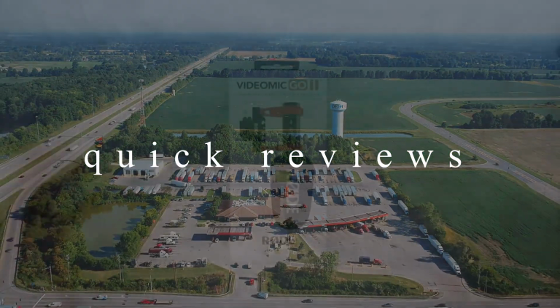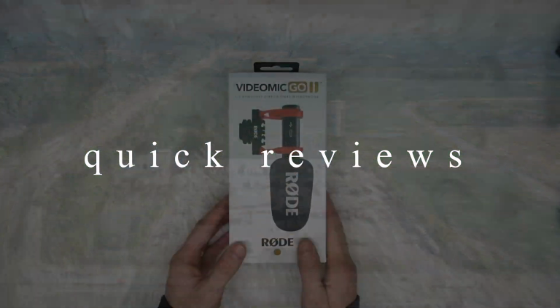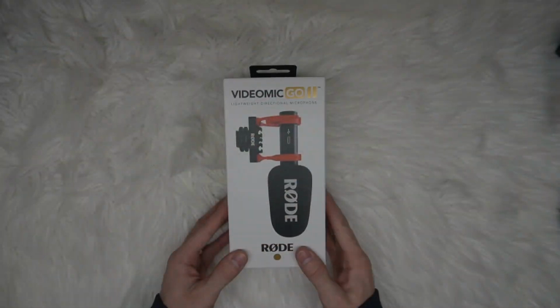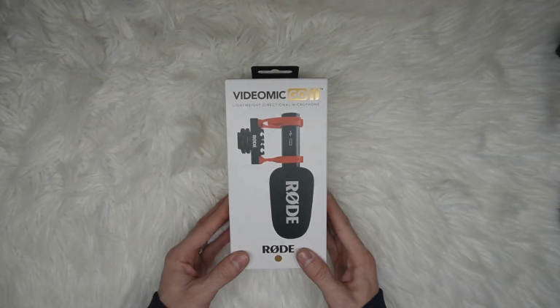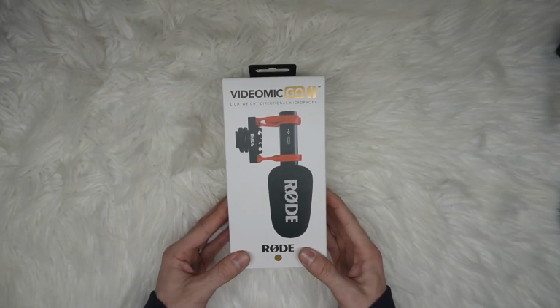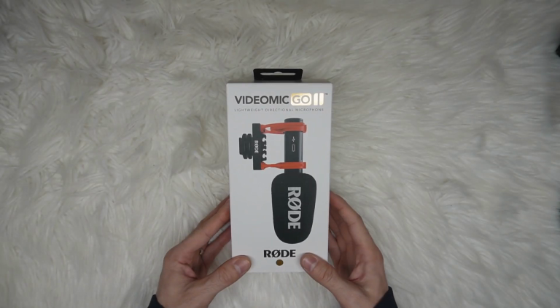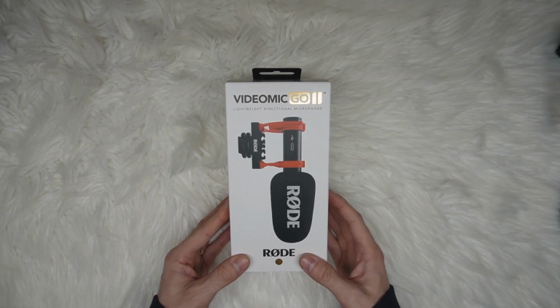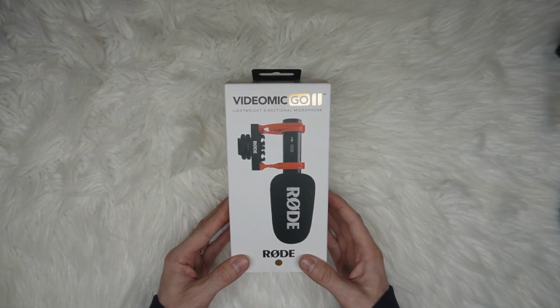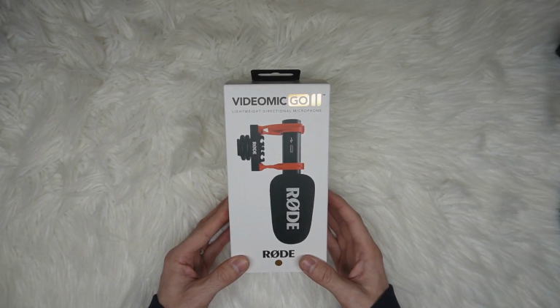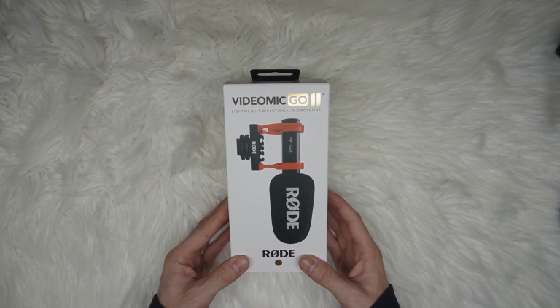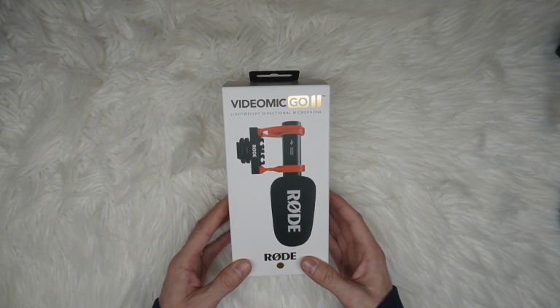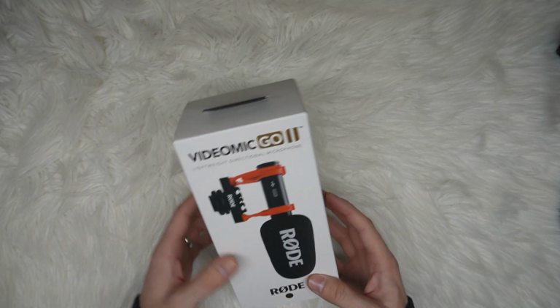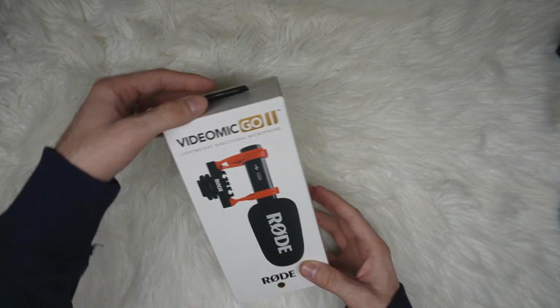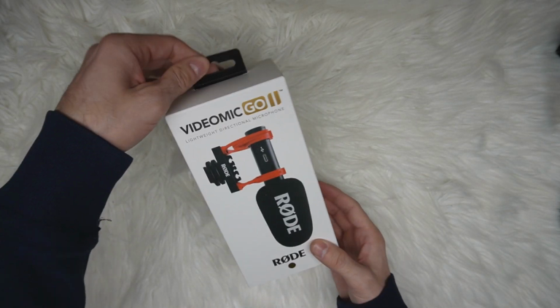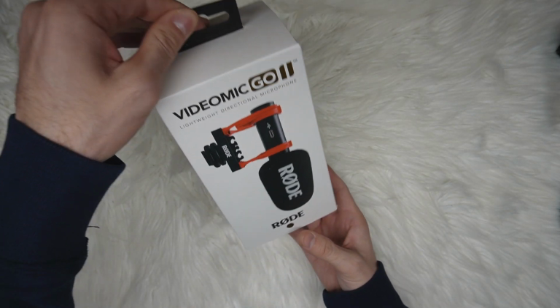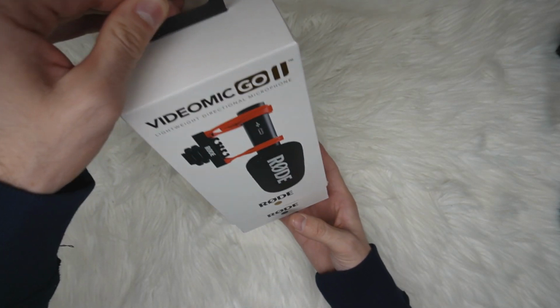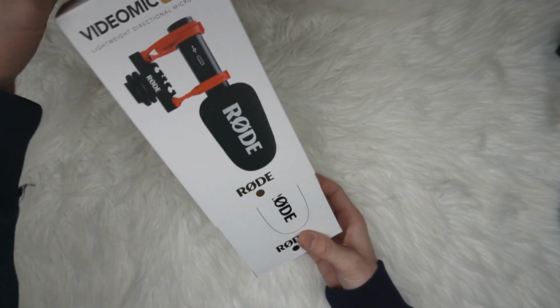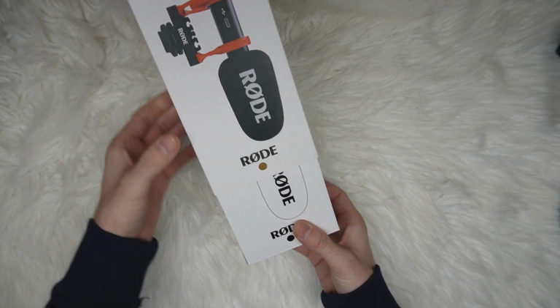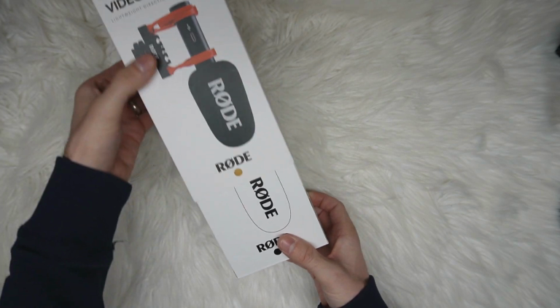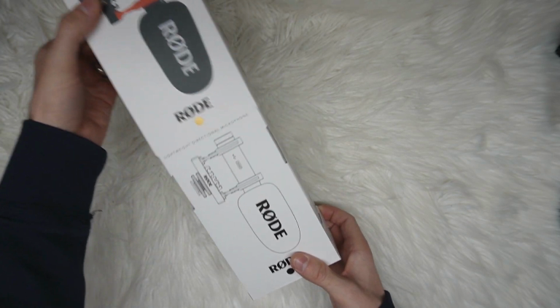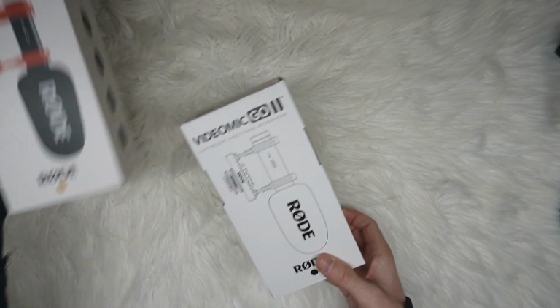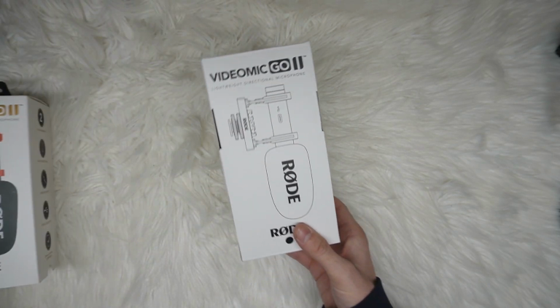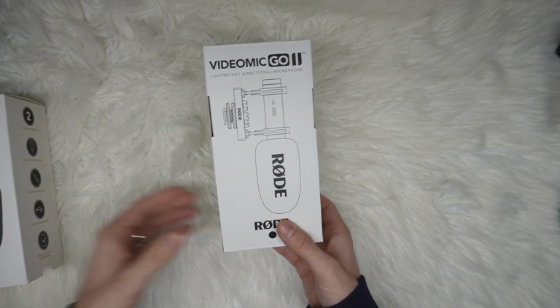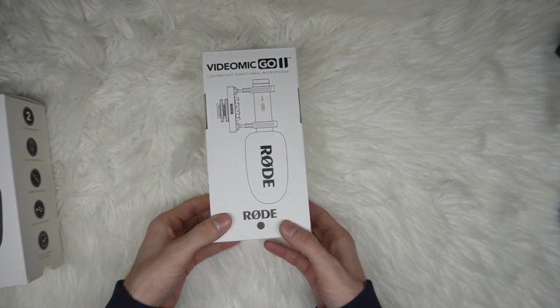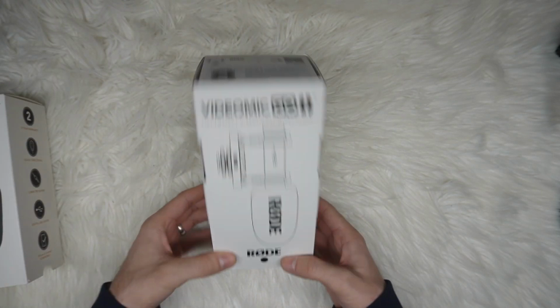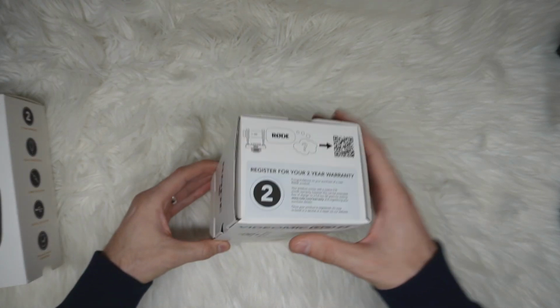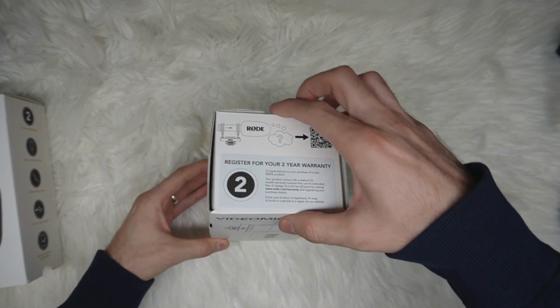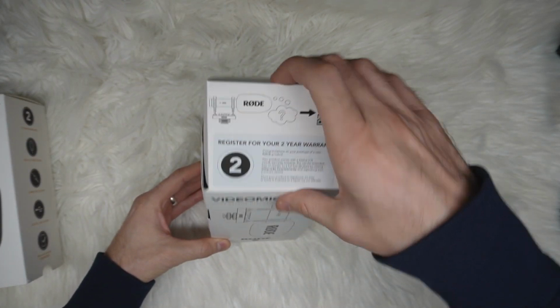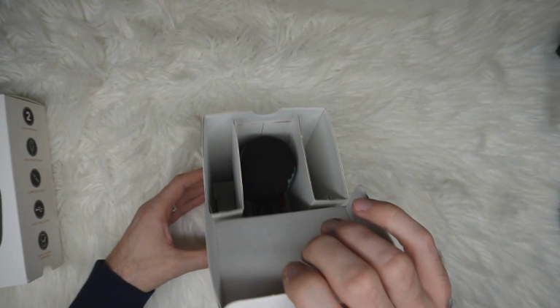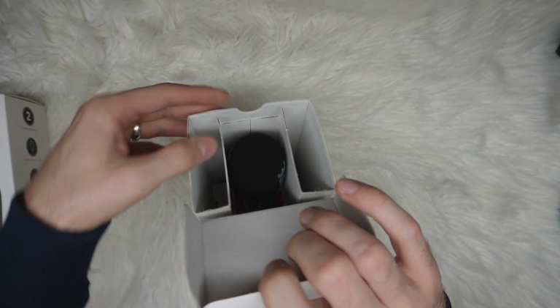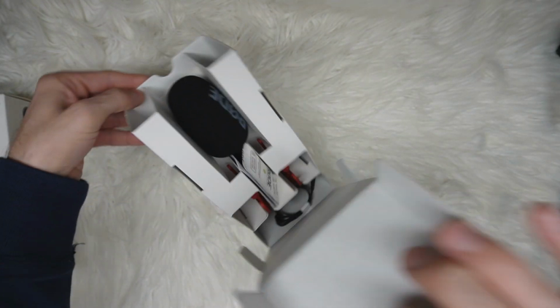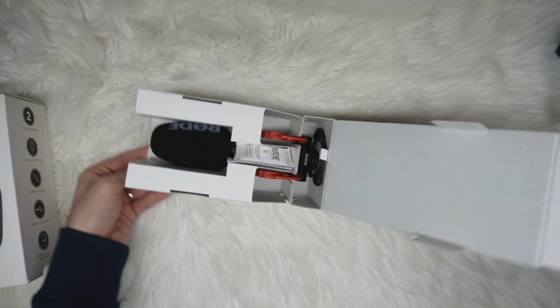Hello everyone! Today we're gonna review the Rode VideoMic Go 2. We got this microphone to improve our audio quality, so let's open the box and see what's inside.